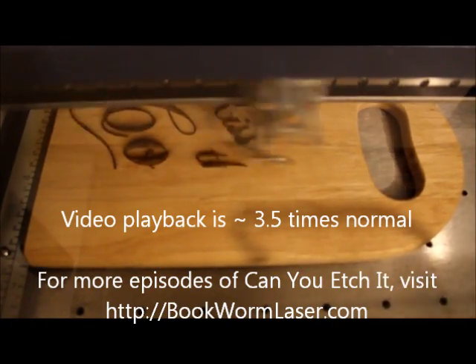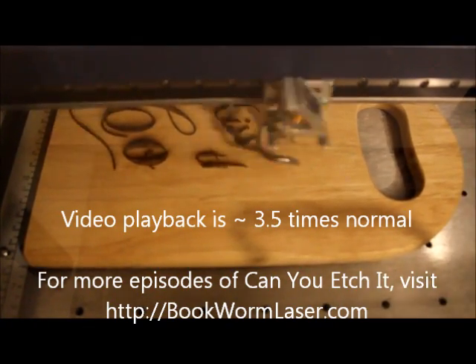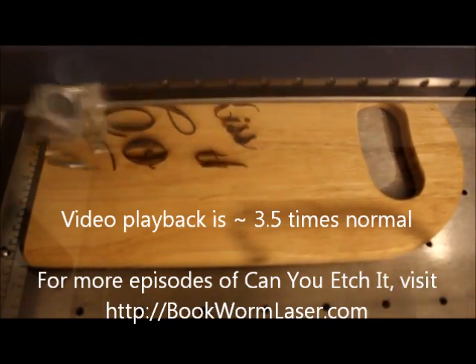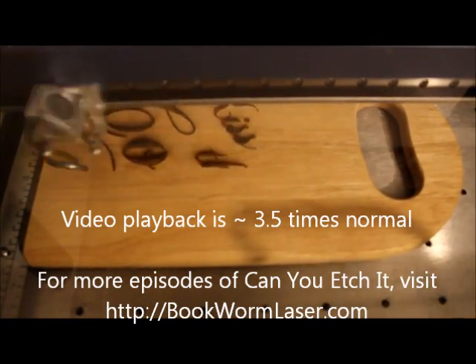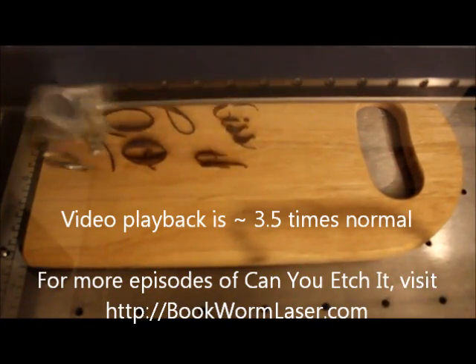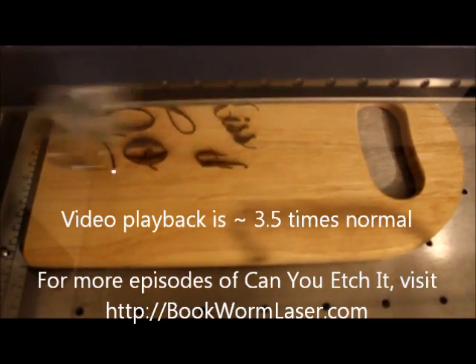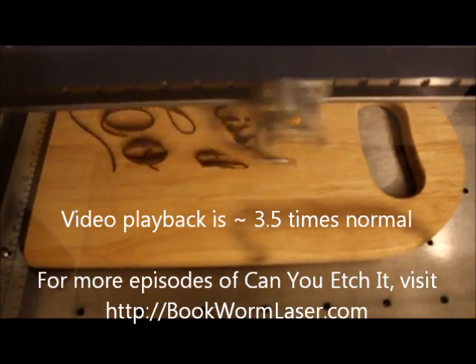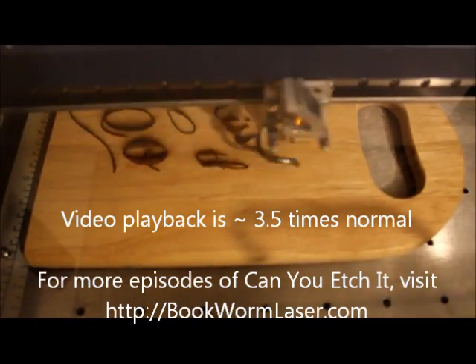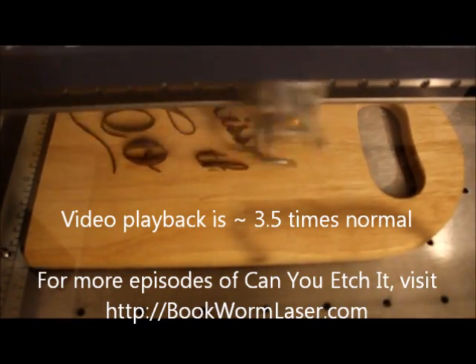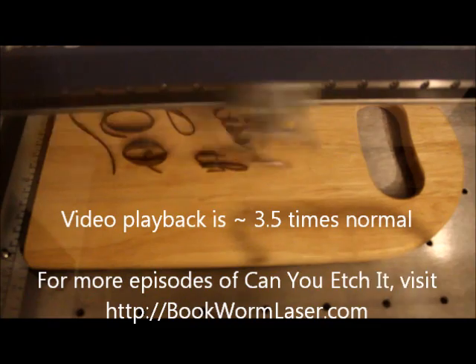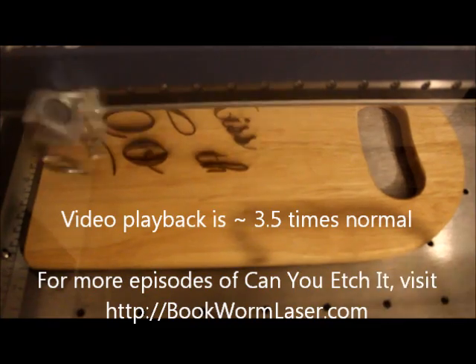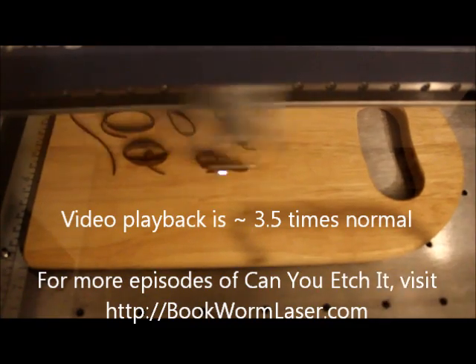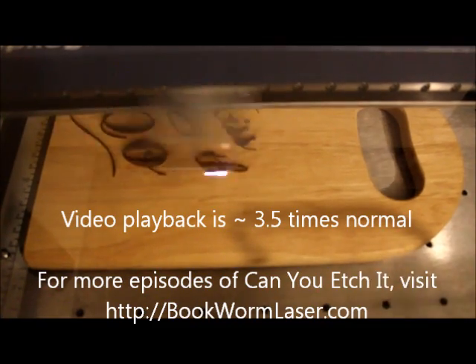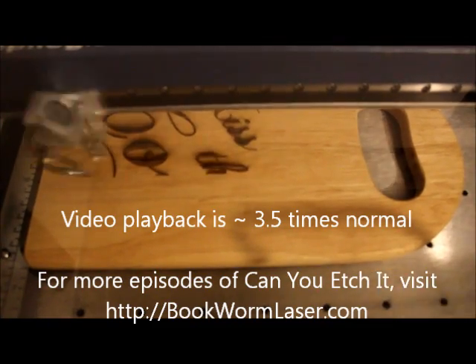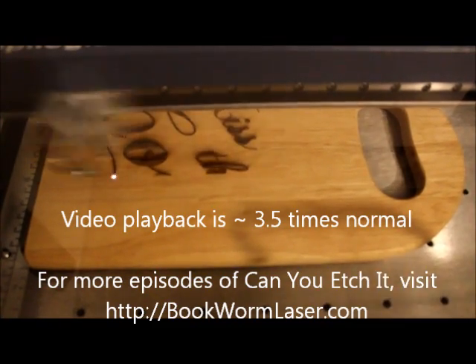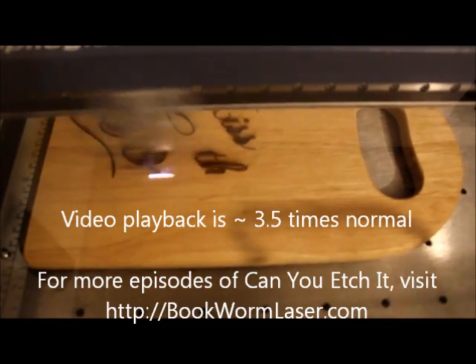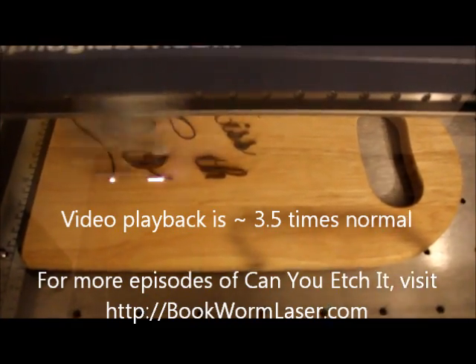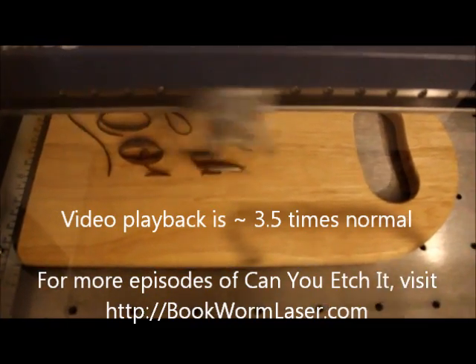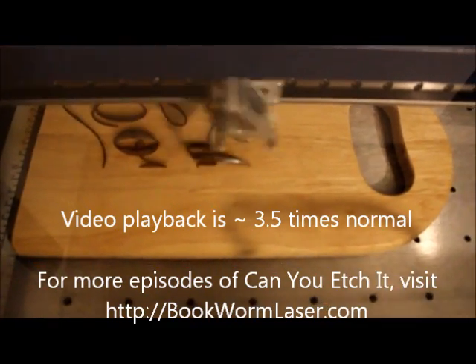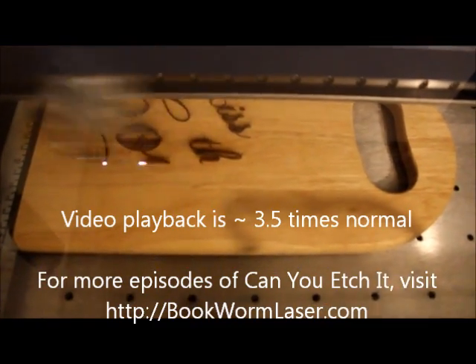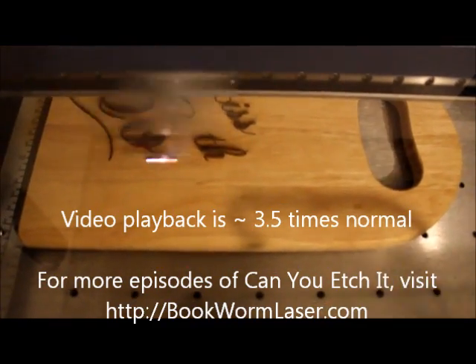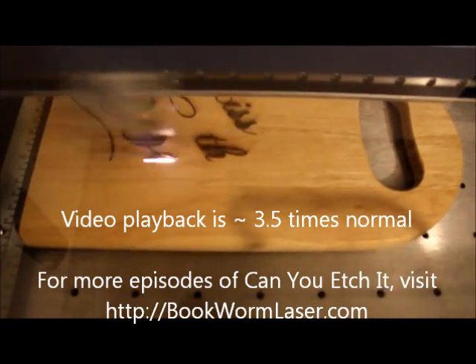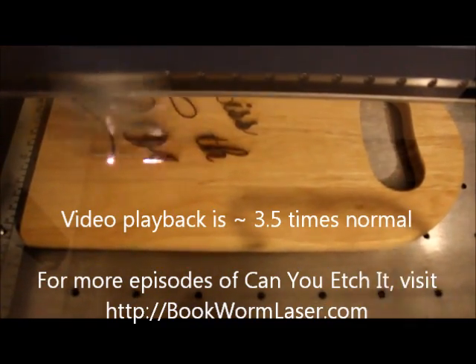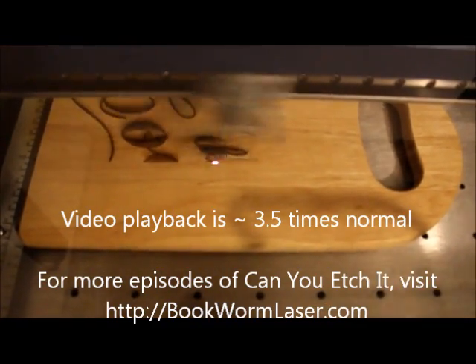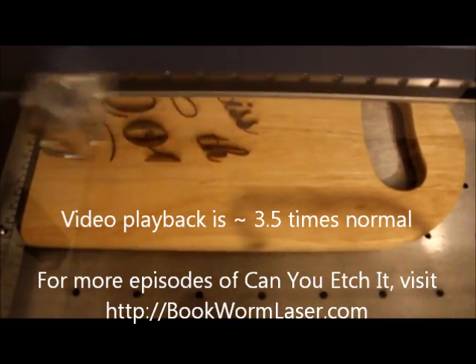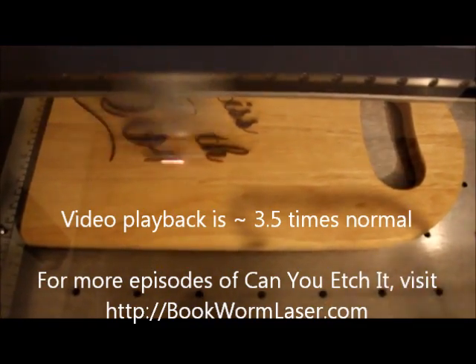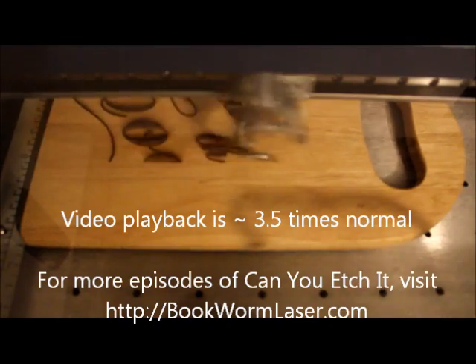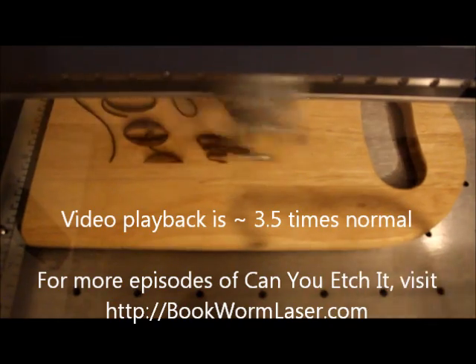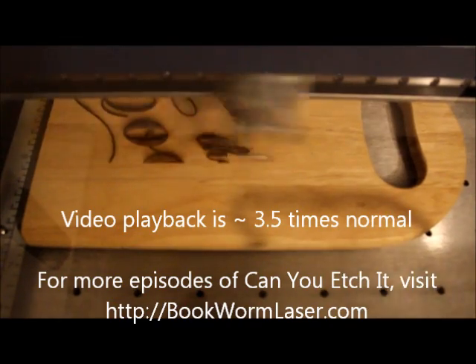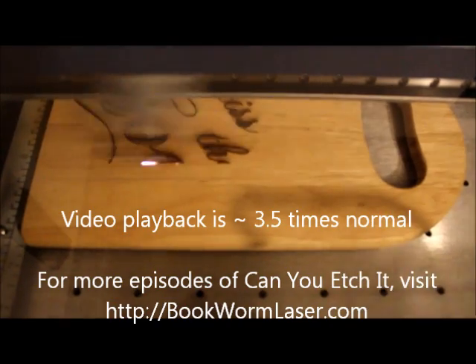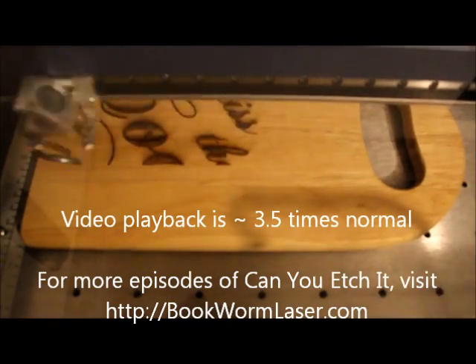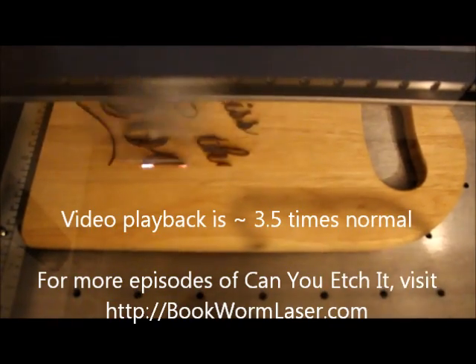If you're looking for a gift idea, consider a cutting board laser engraved with your favorite recipe. Or for those non-cooking people on your list, the phone numbers of local takeout restaurants.